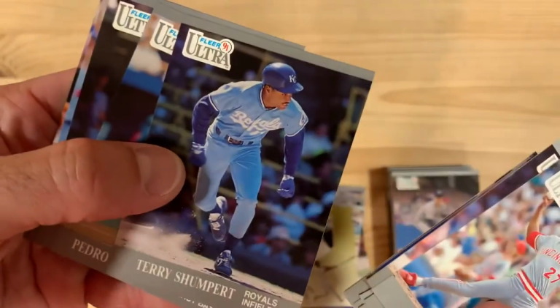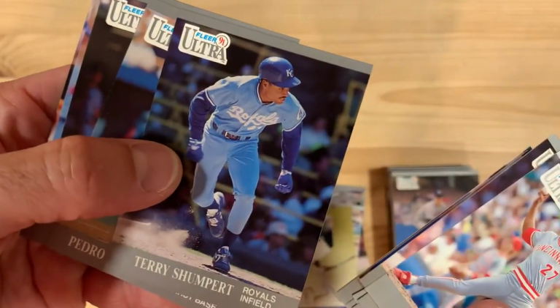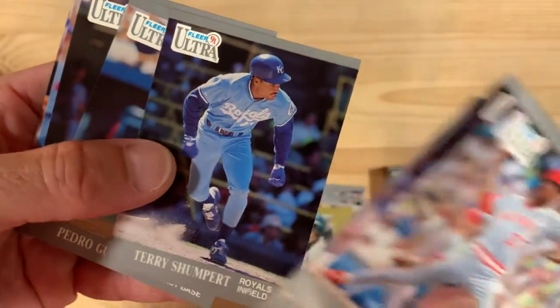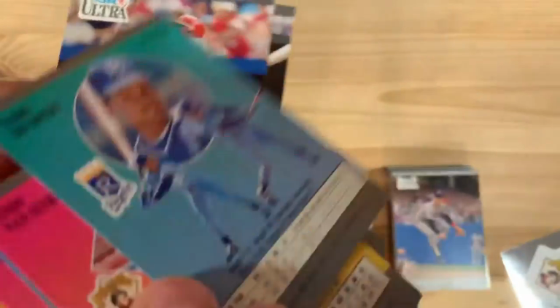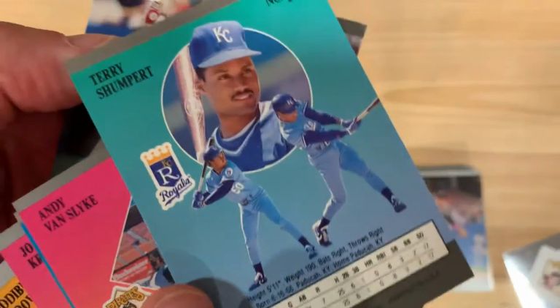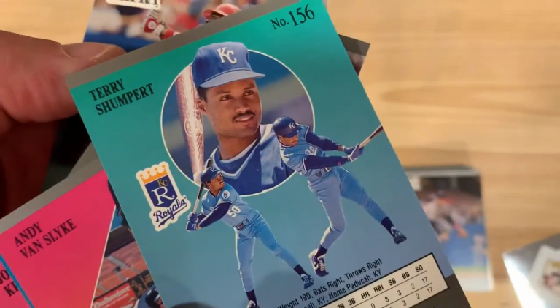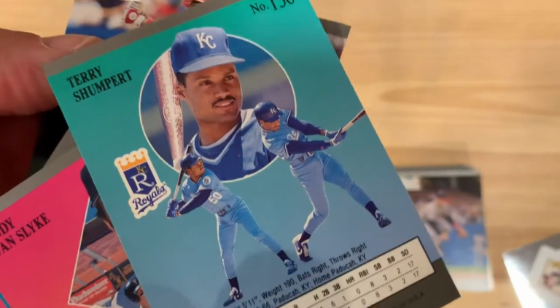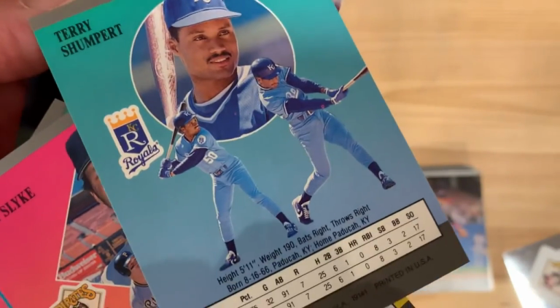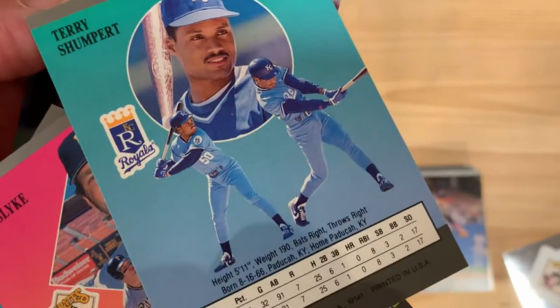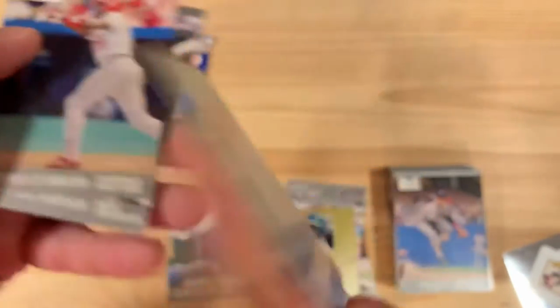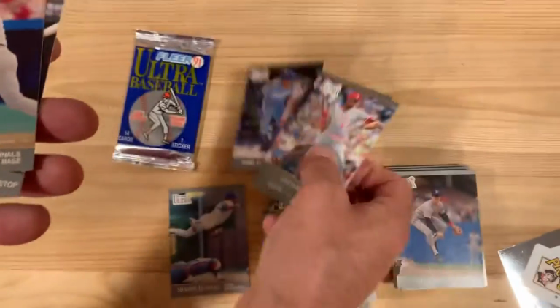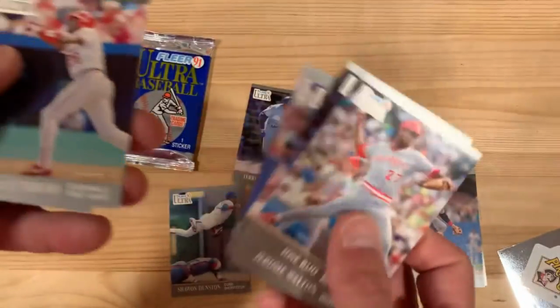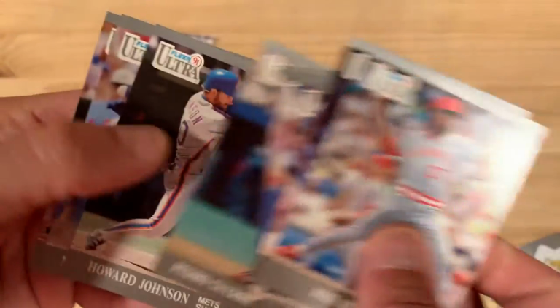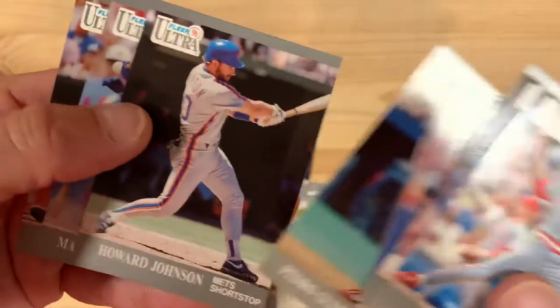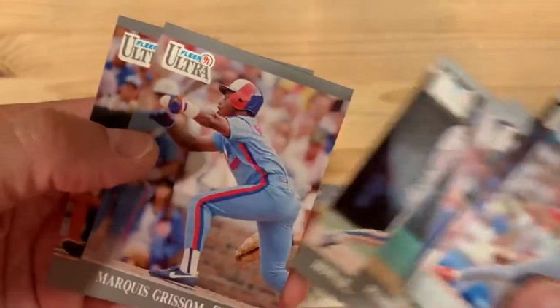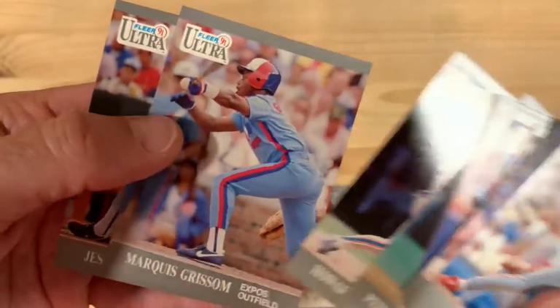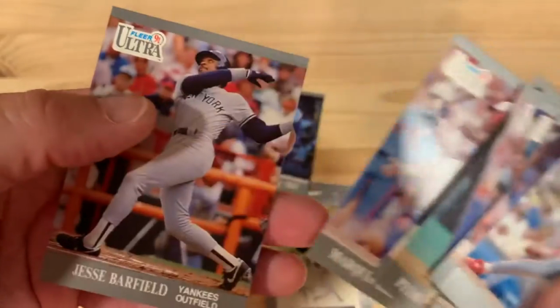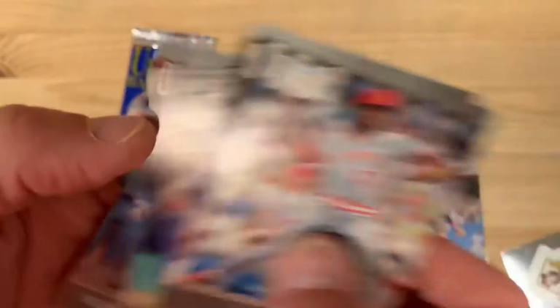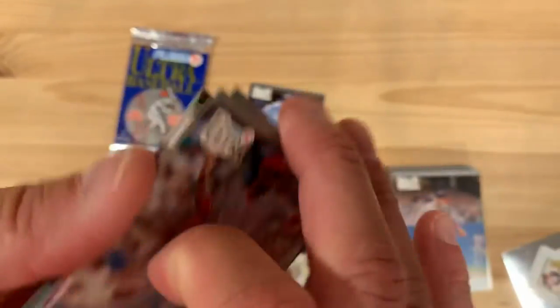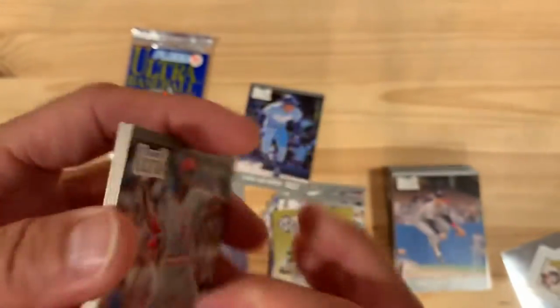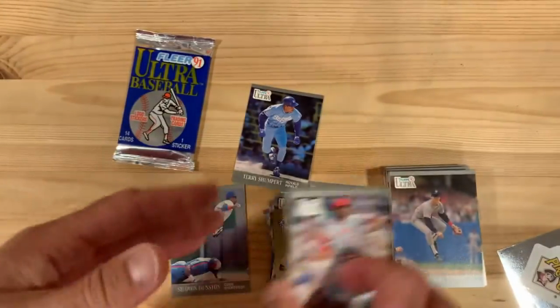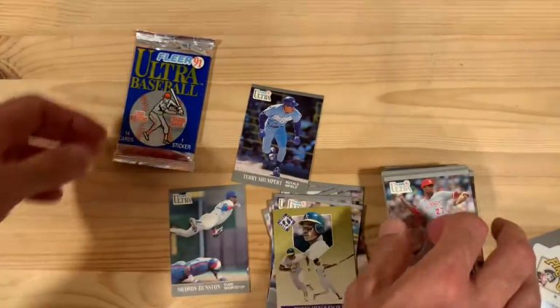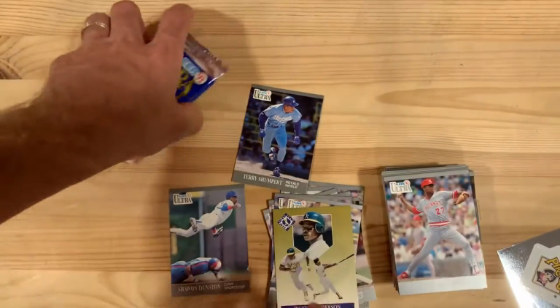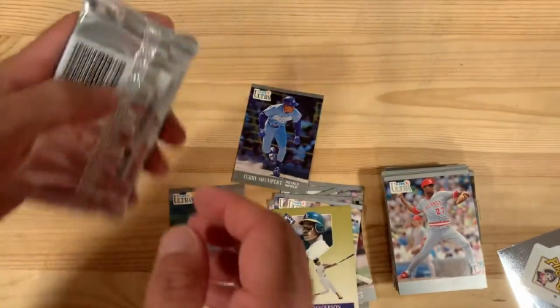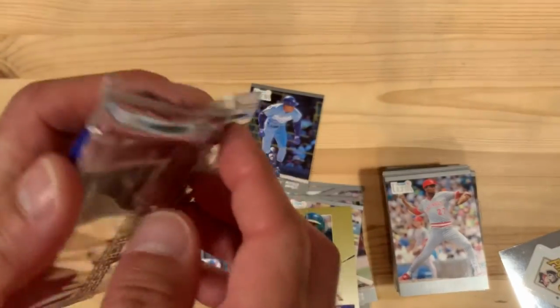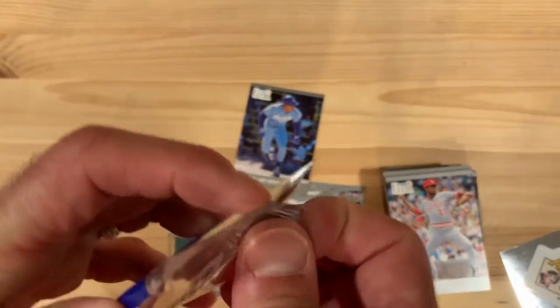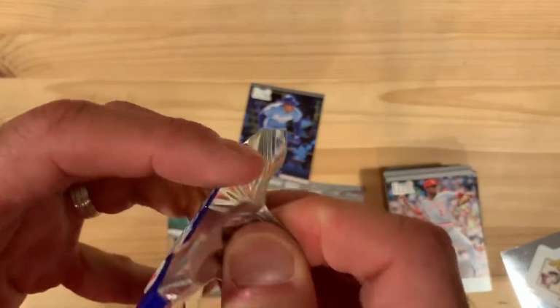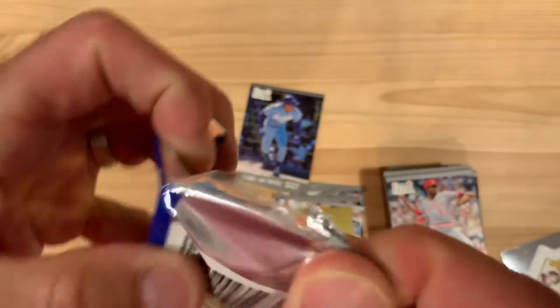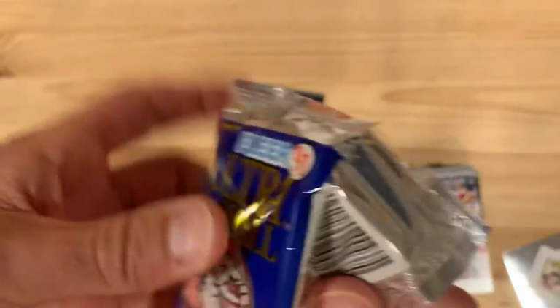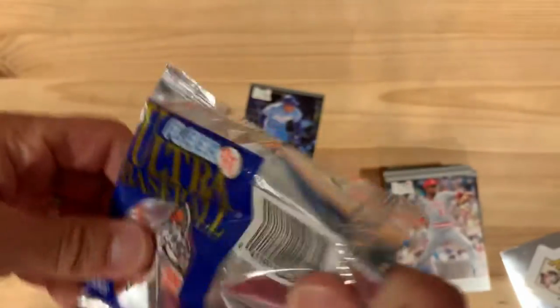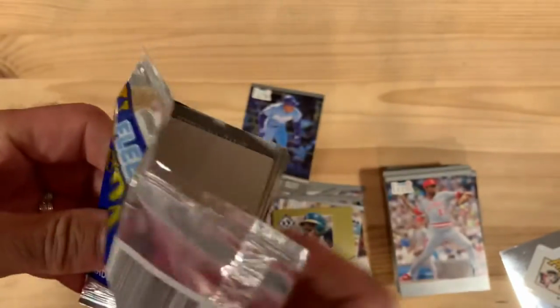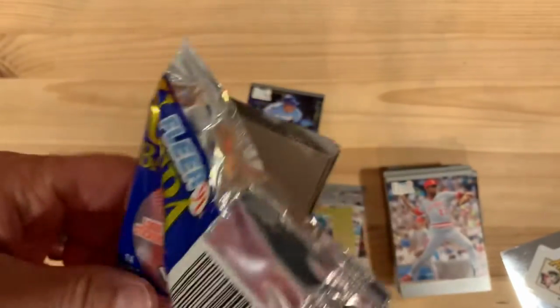Terry Shumpert — whatever happened to that guy? I'm looking him up. Terry Shumpert. And our last pack here. Such a fun name to say — Terry Shumpert.